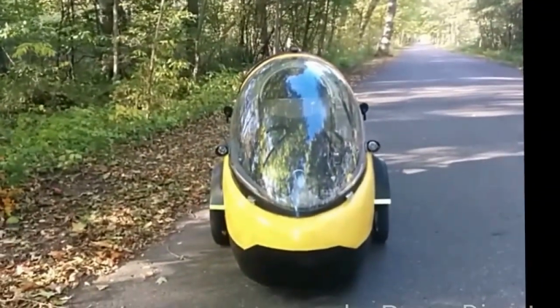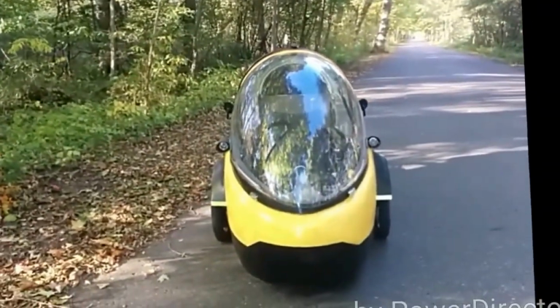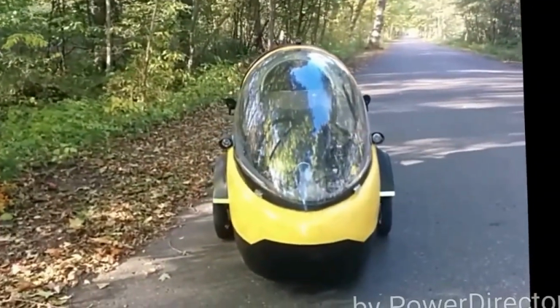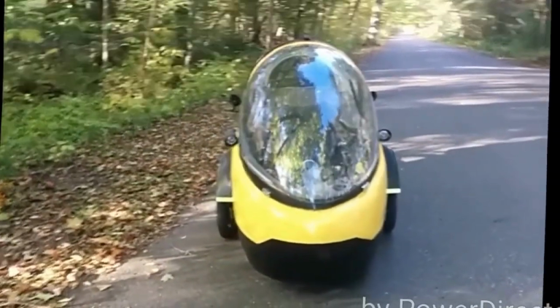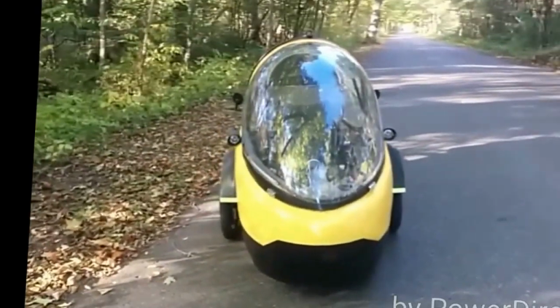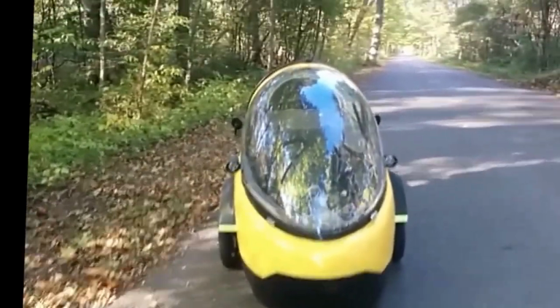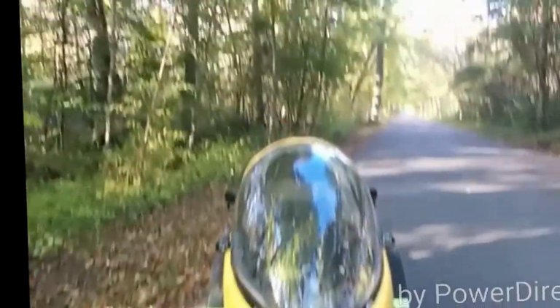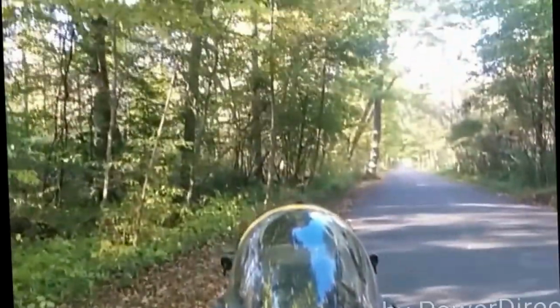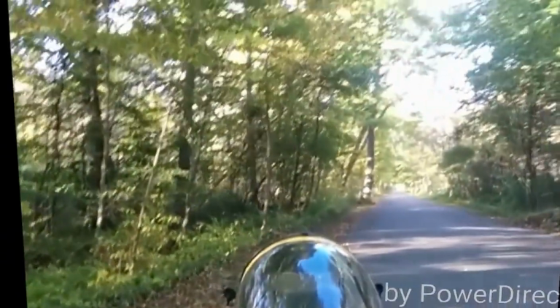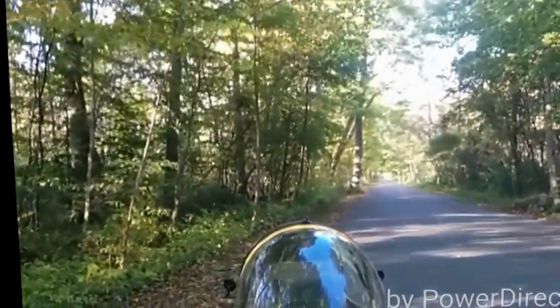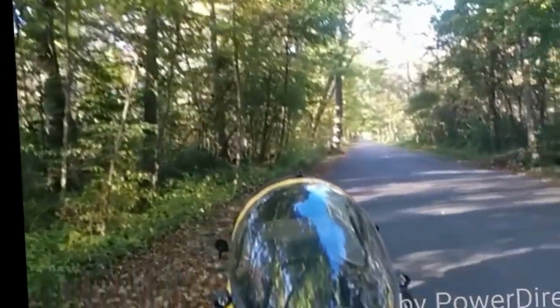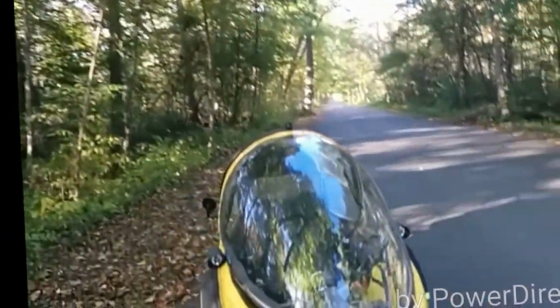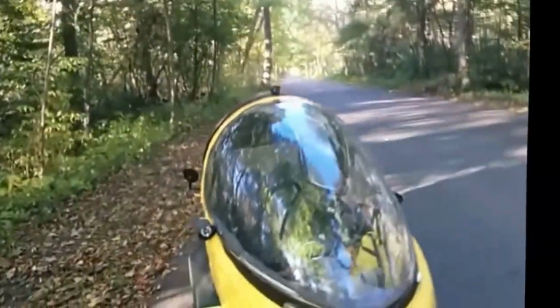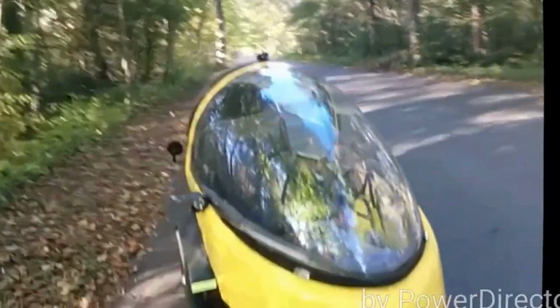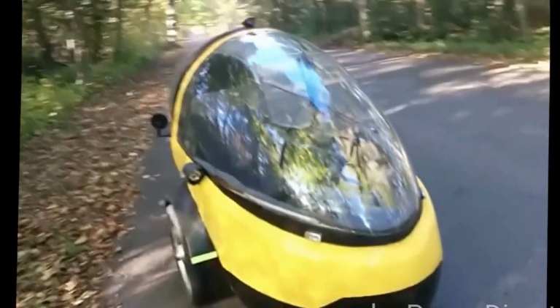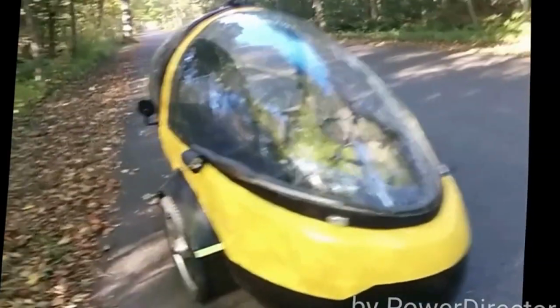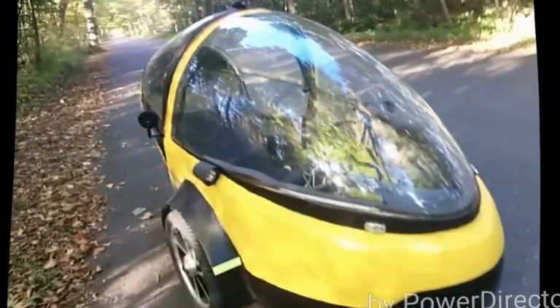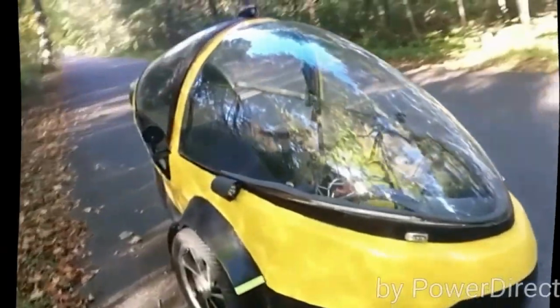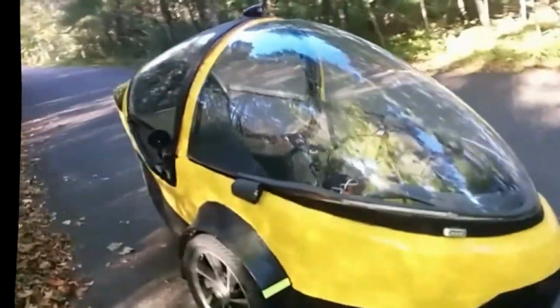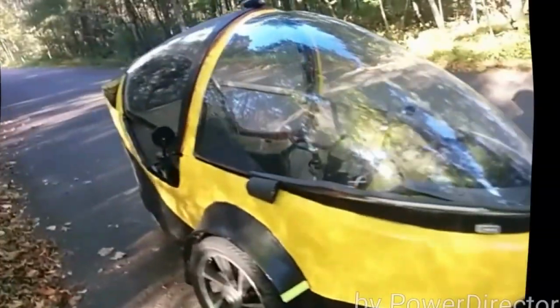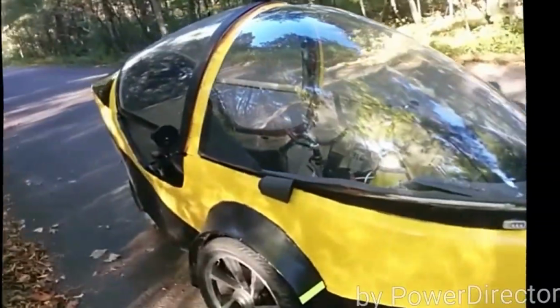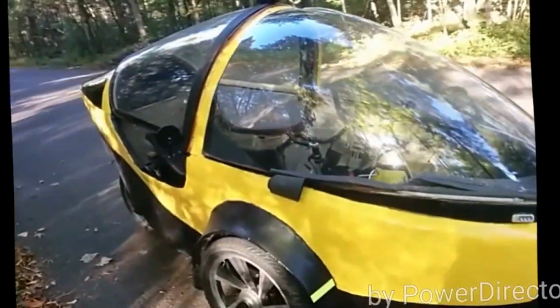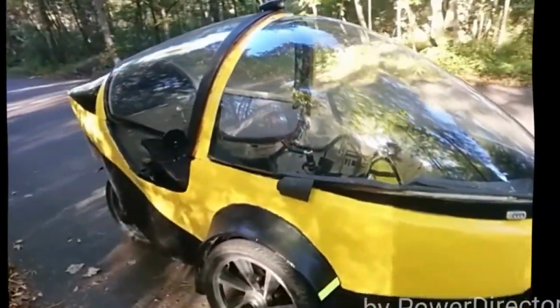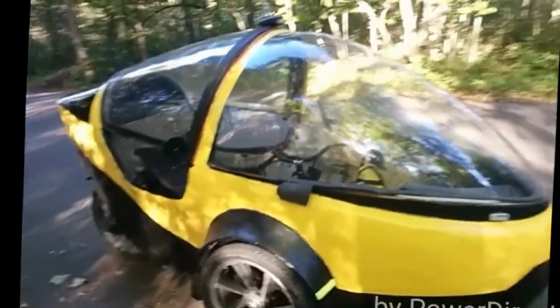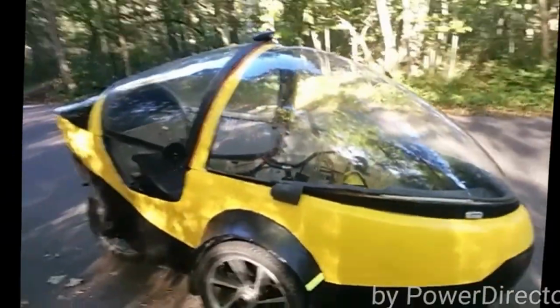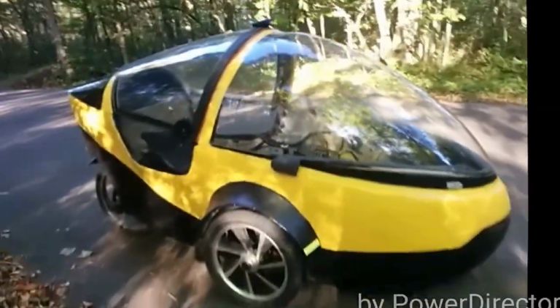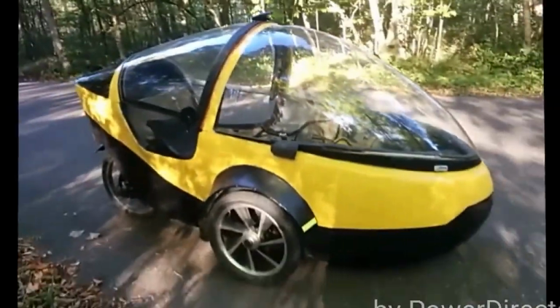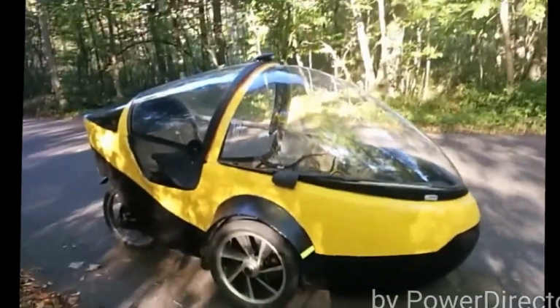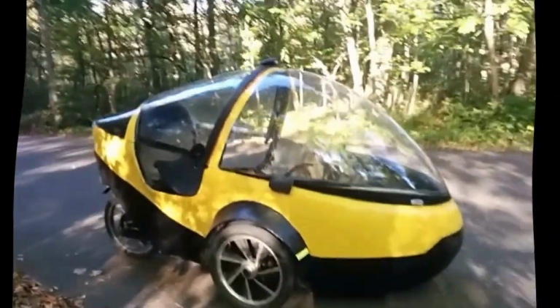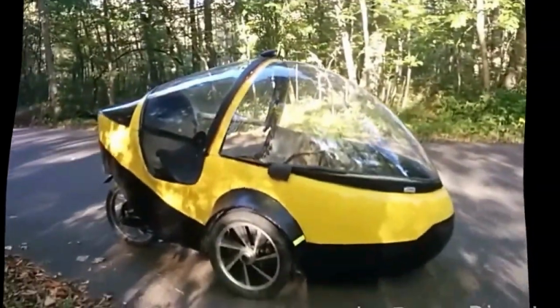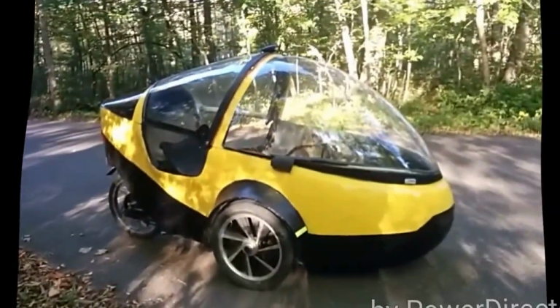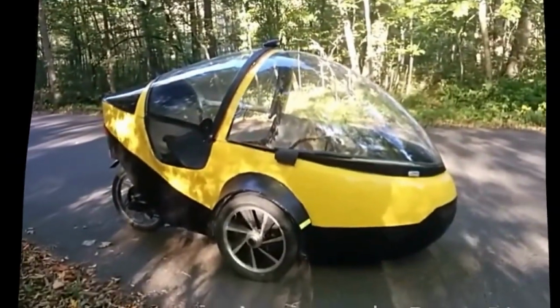And here we are in Rondo Park again. After this, I'm going to take it for a little ride.